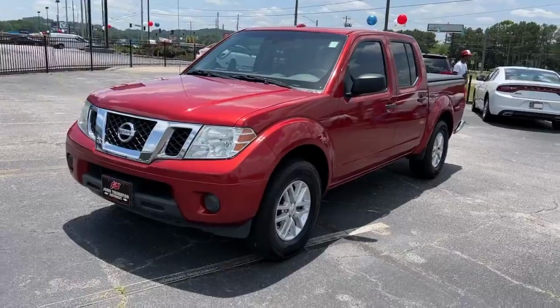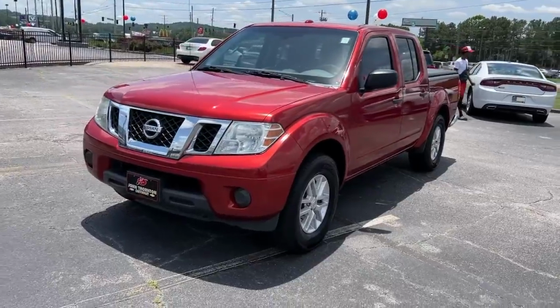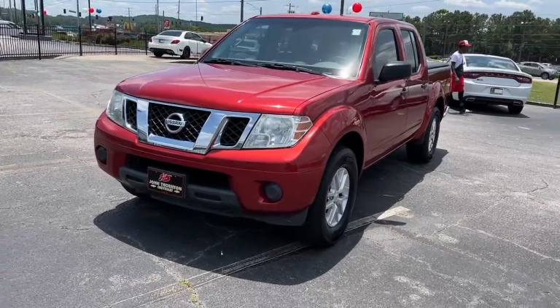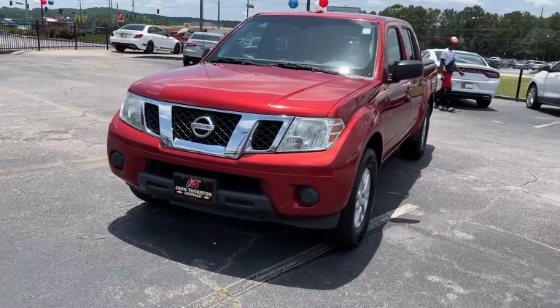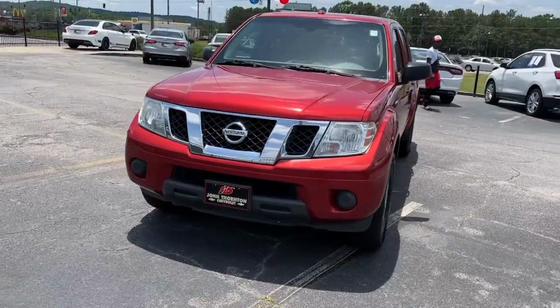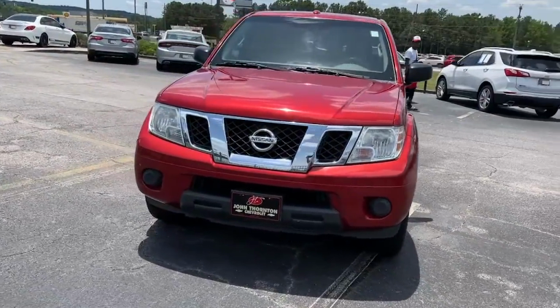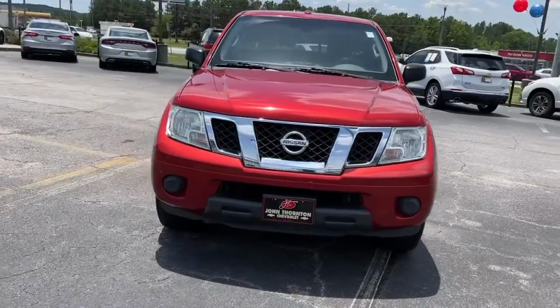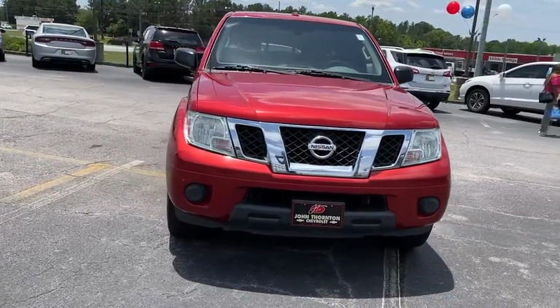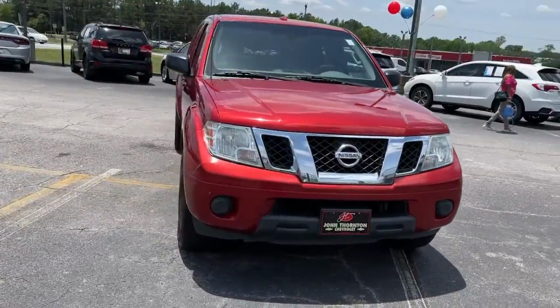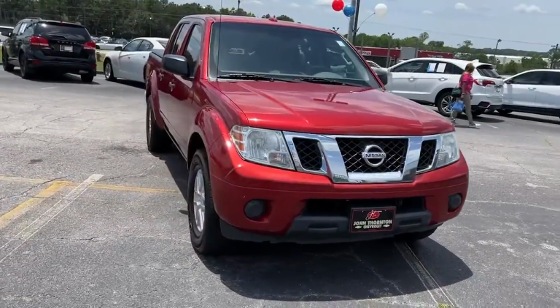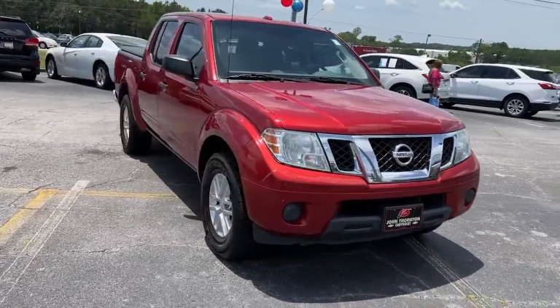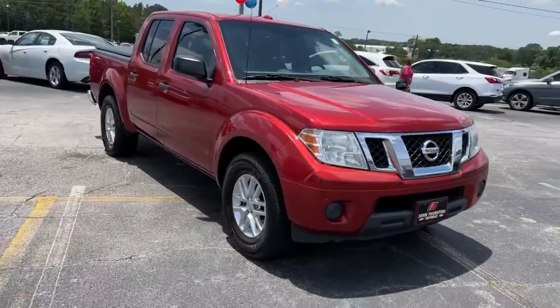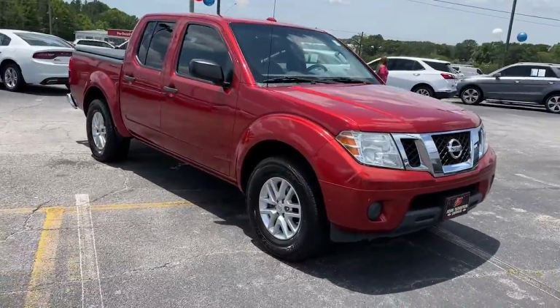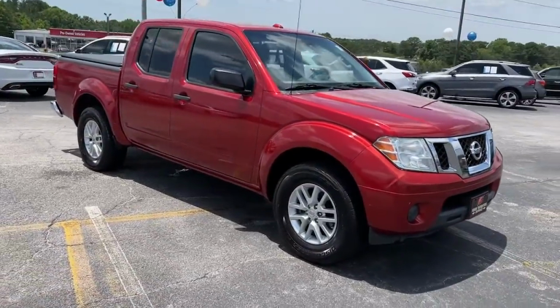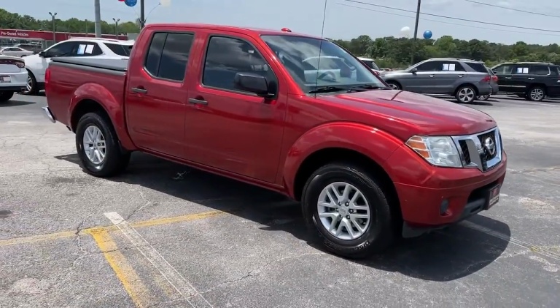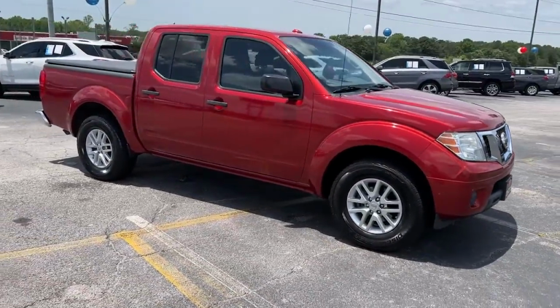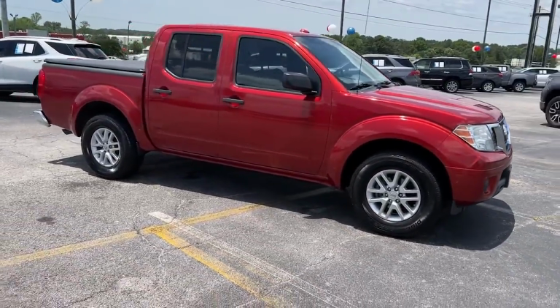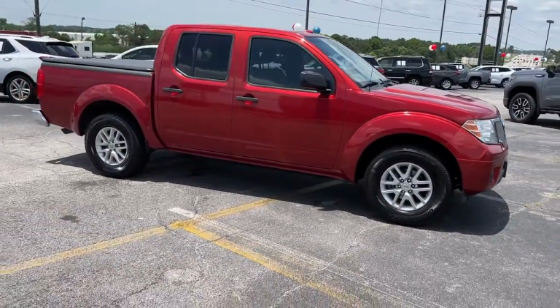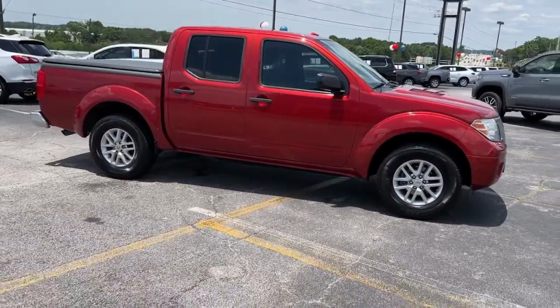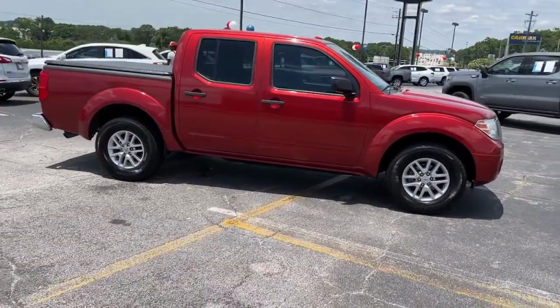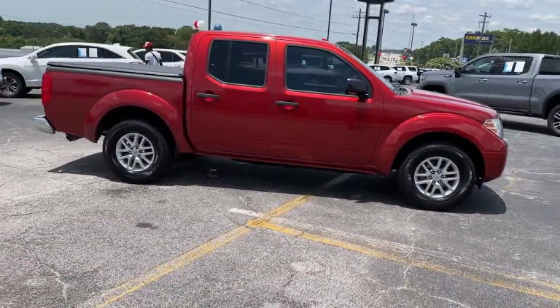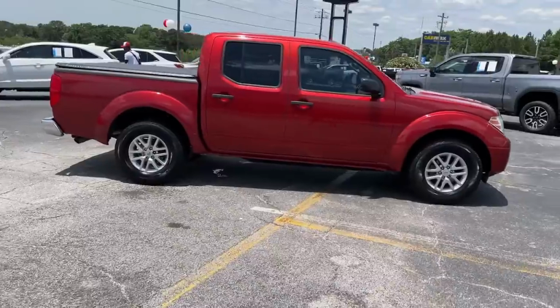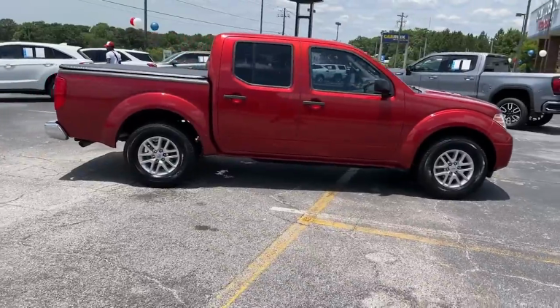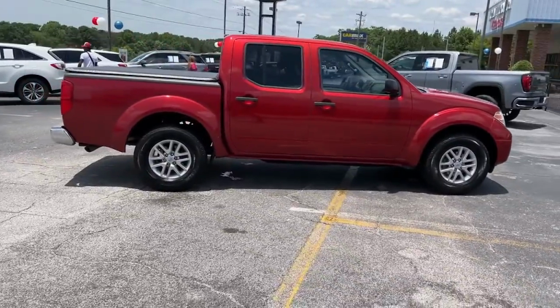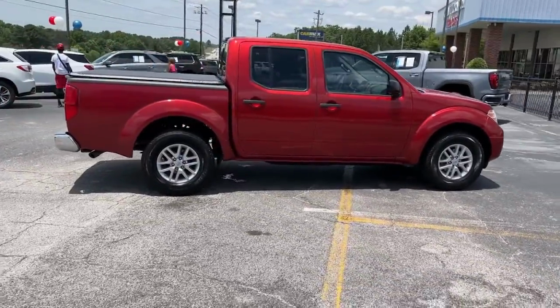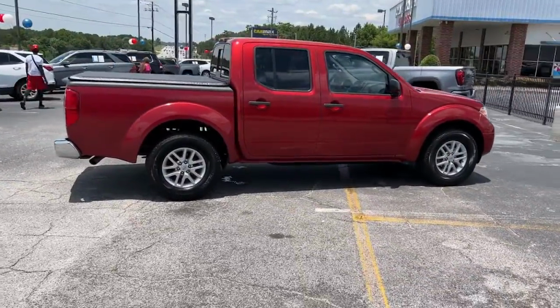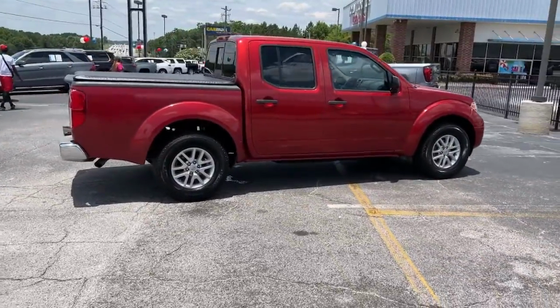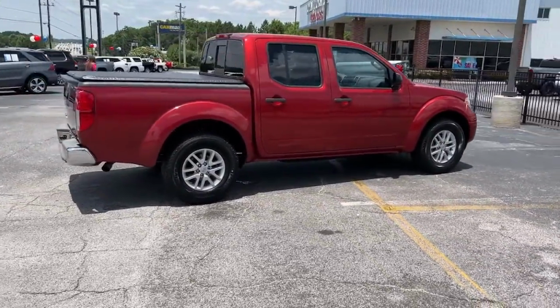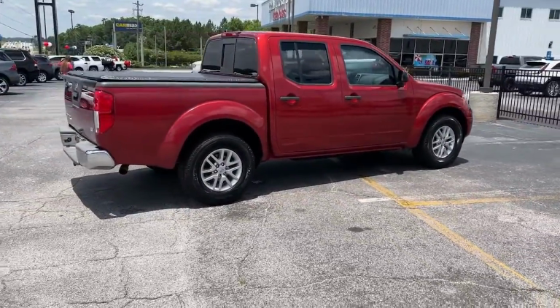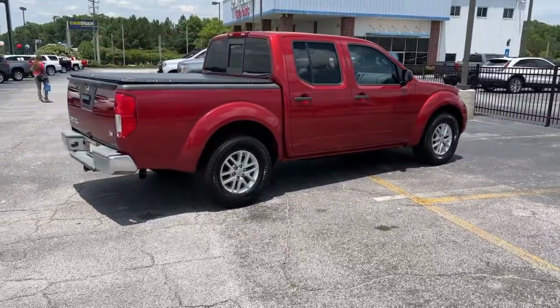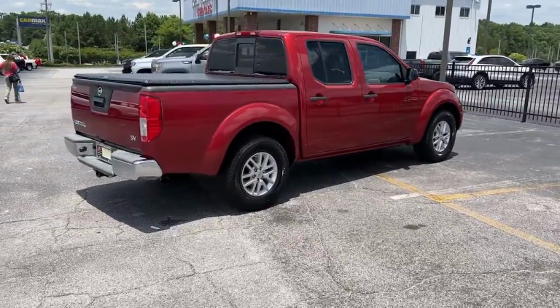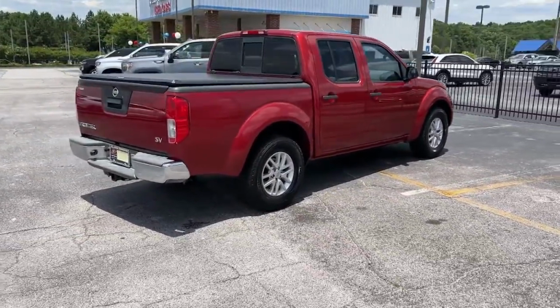Look no further than the 2016 Nissan Frontier. This vehicle still has fewer than 110,000 miles on the clock, so it won't last long. You'll be ready for the job or off-road recreation in this remarkably affordable Frontier.